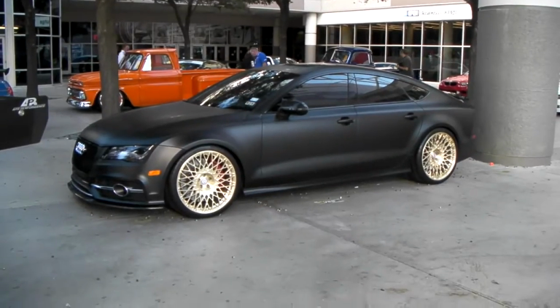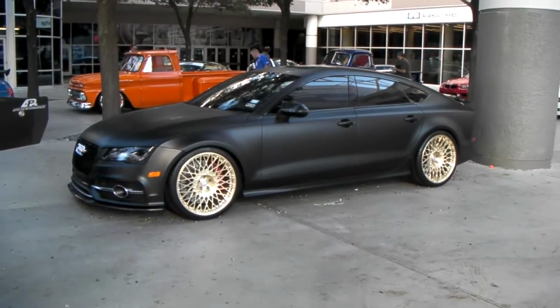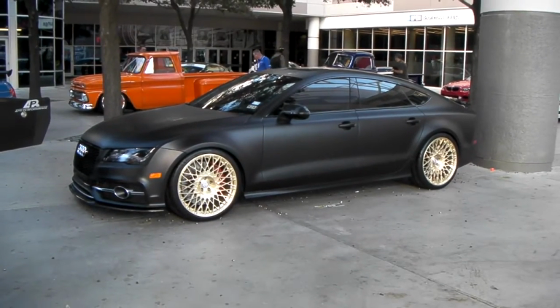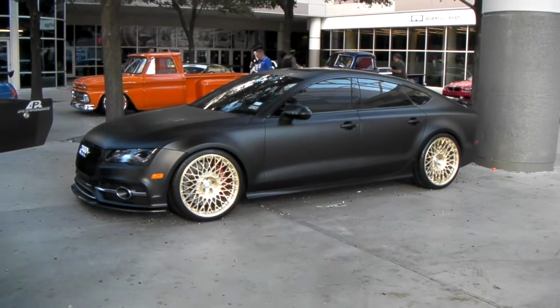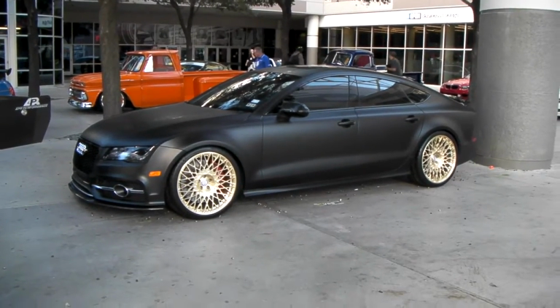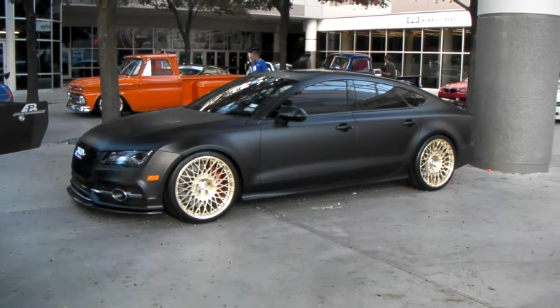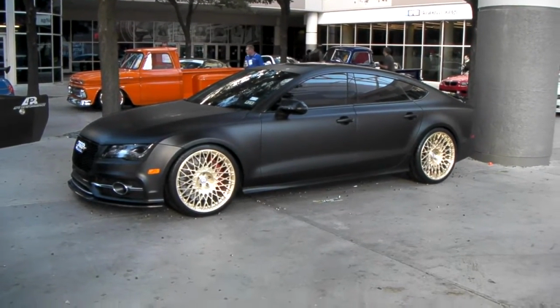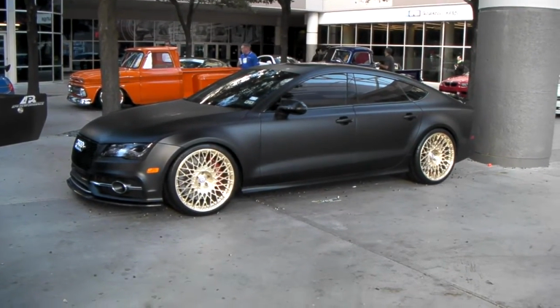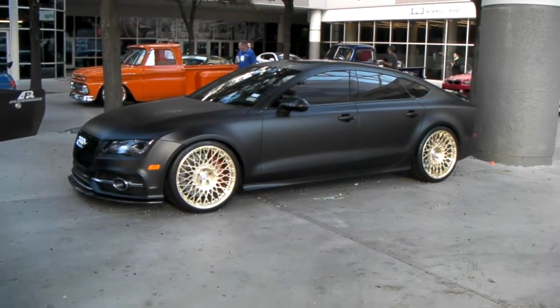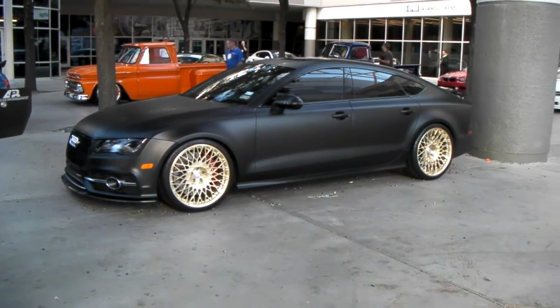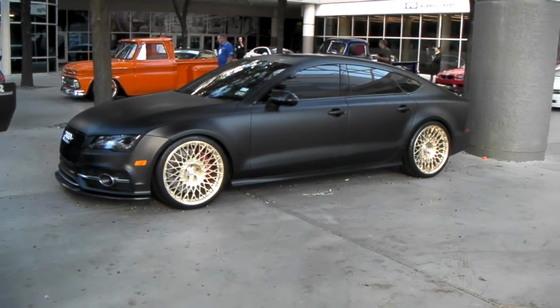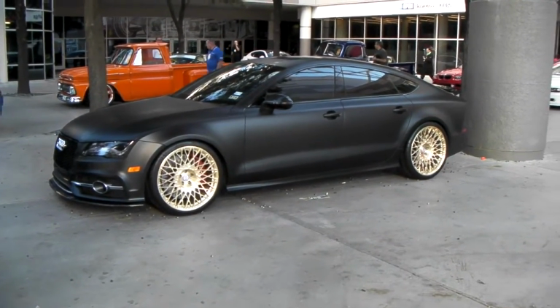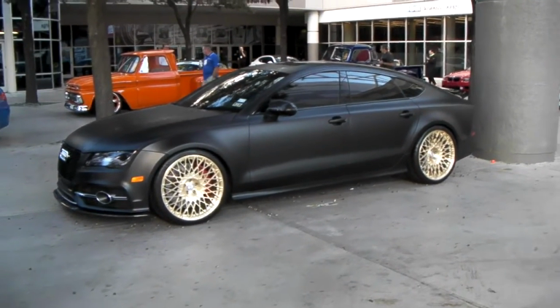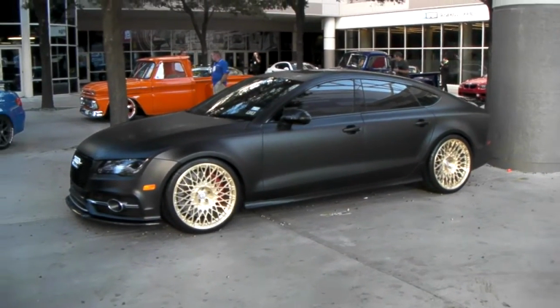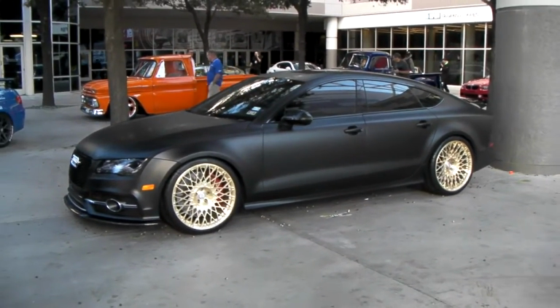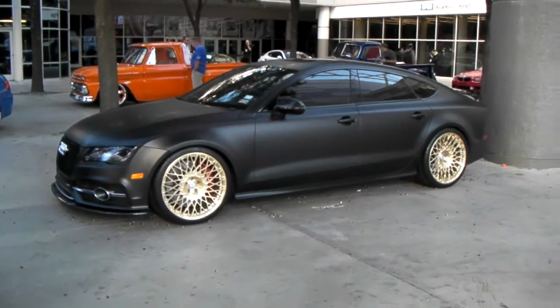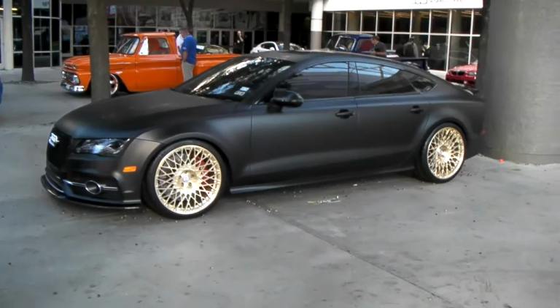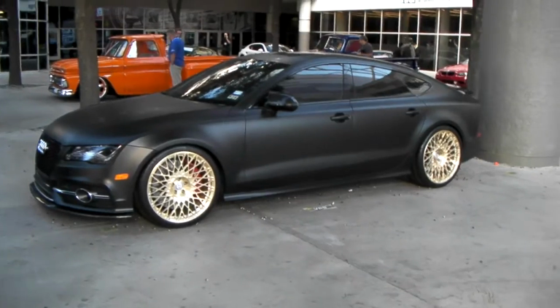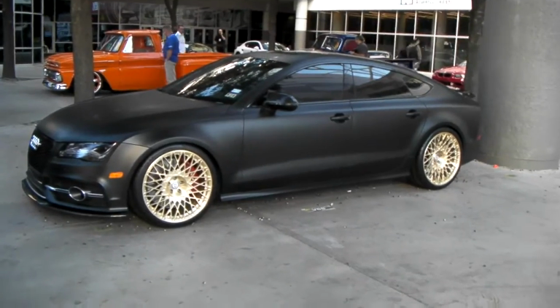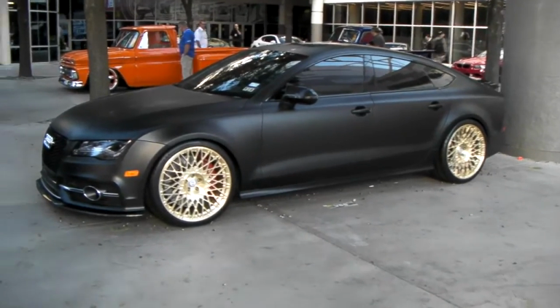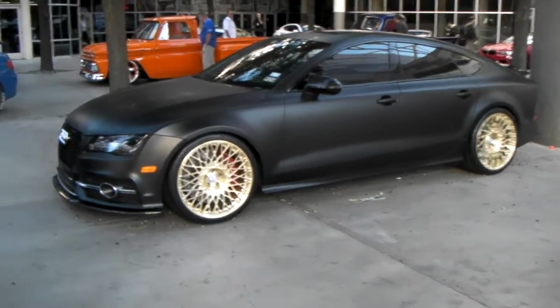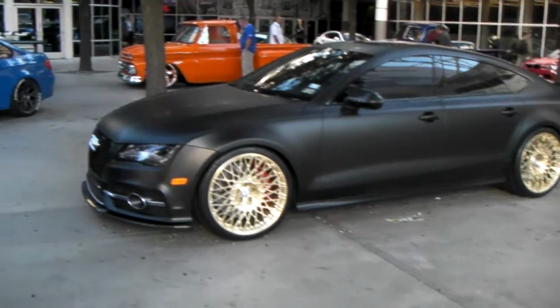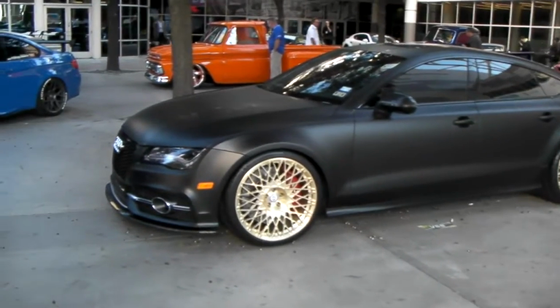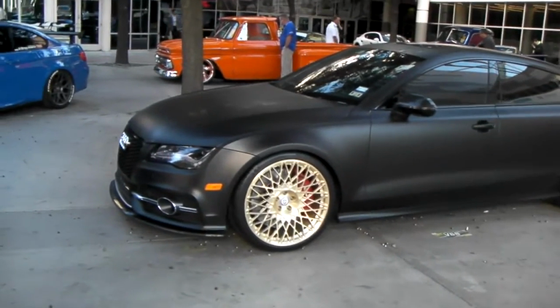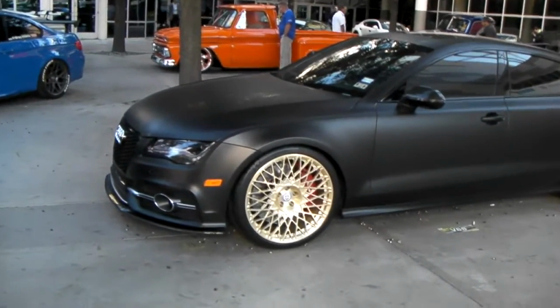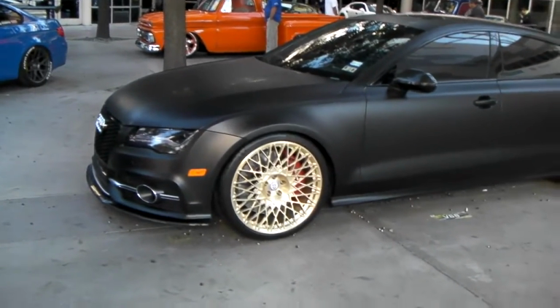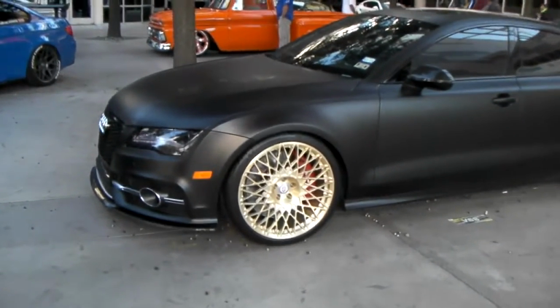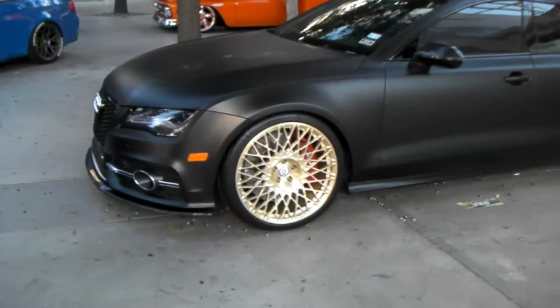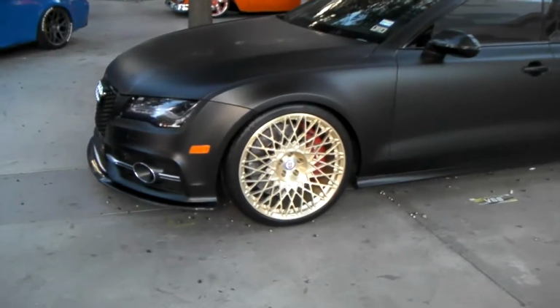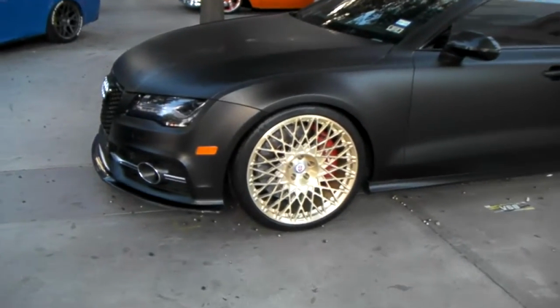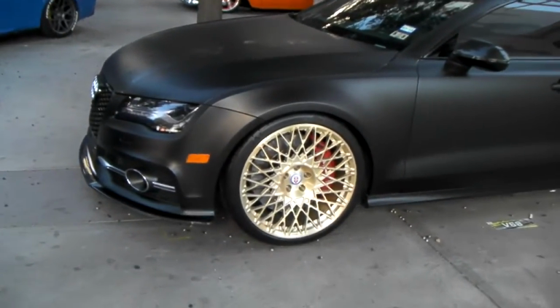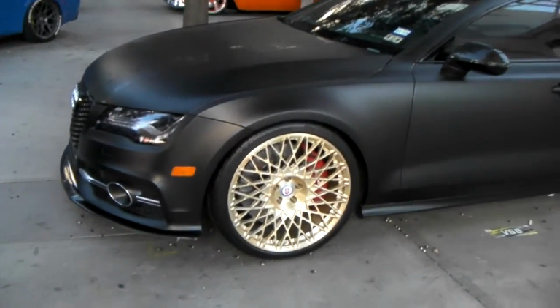This is your boy KB from Dovesantirestv at dovesantirestv.com. Looking at a classic HRE wheel, the mesh style. Beautiful wheel on this Audi.